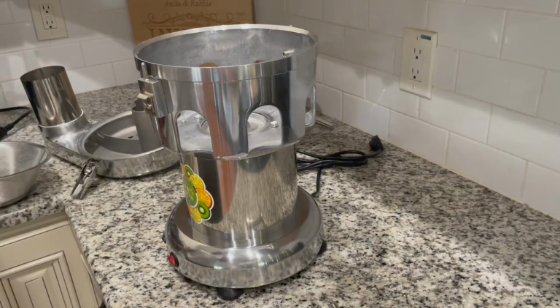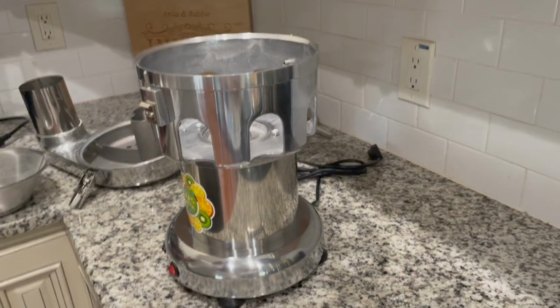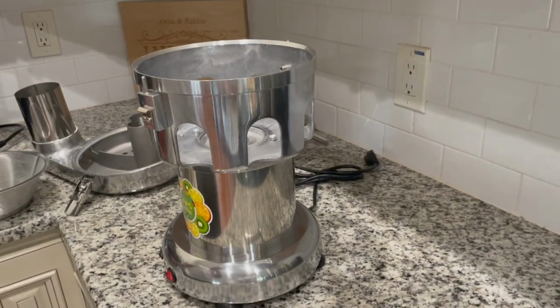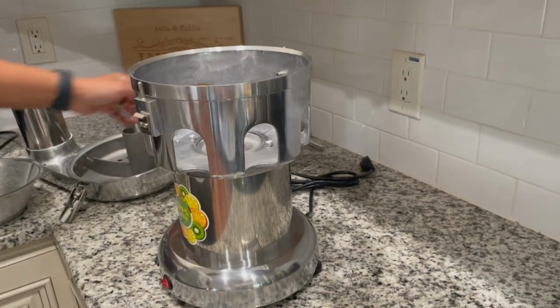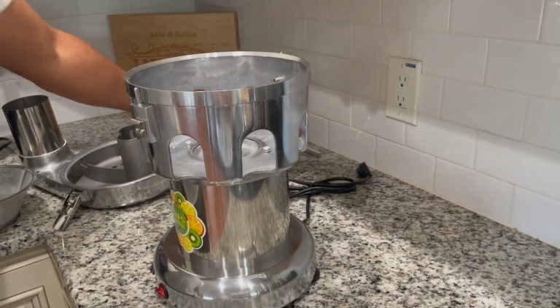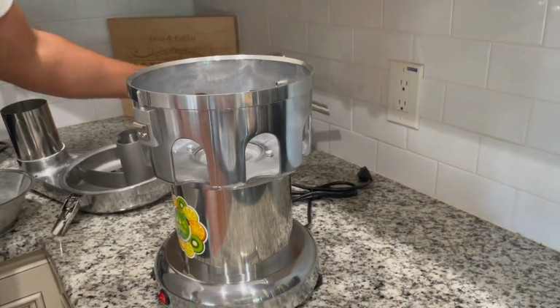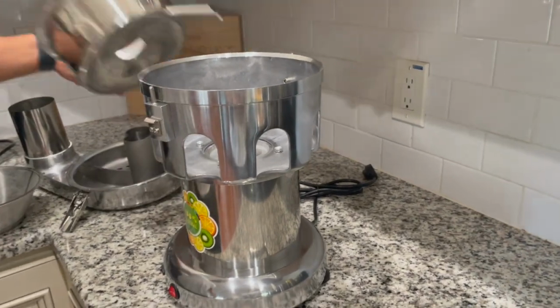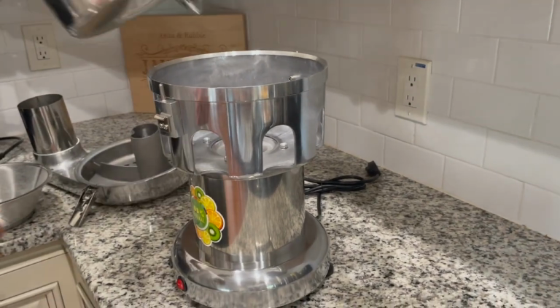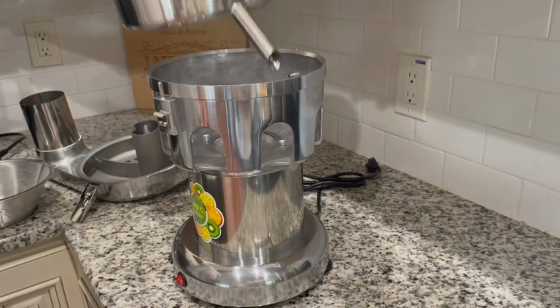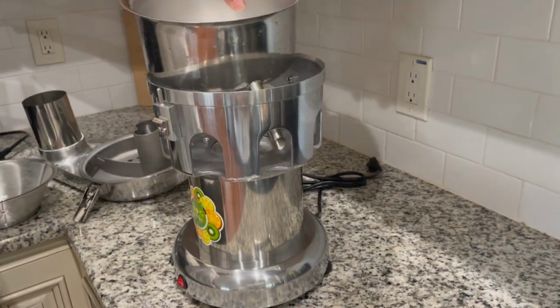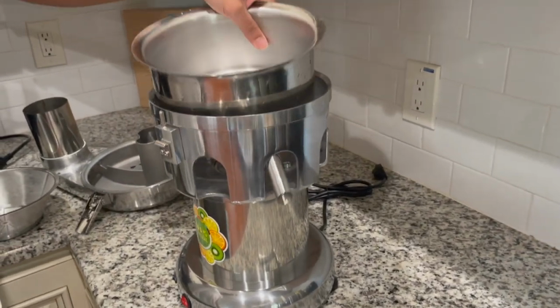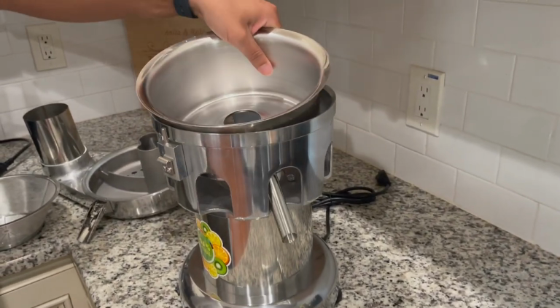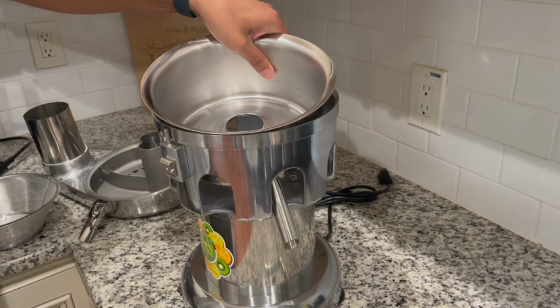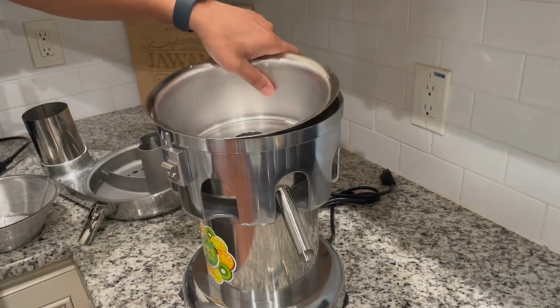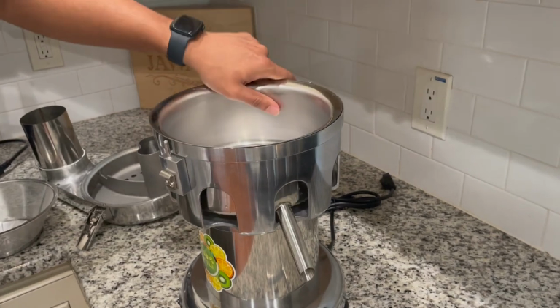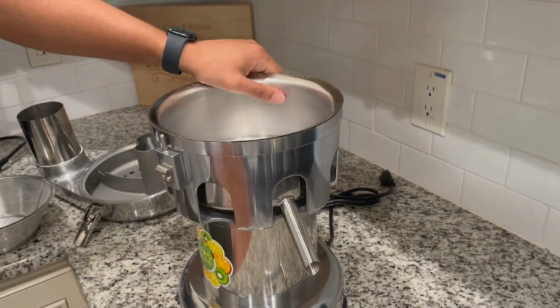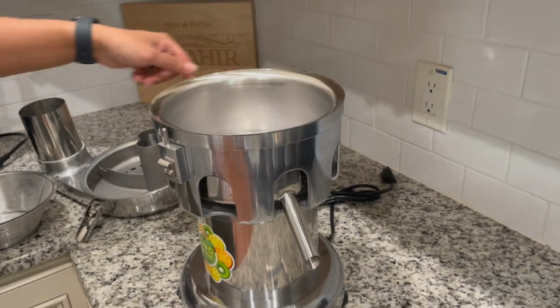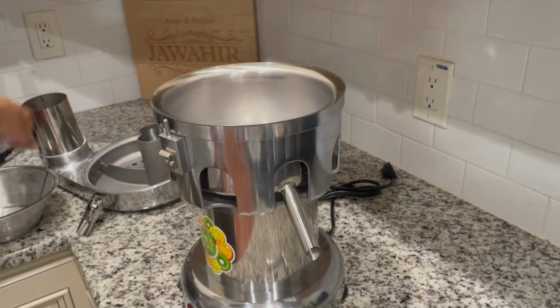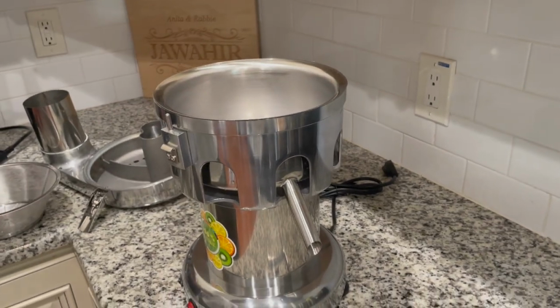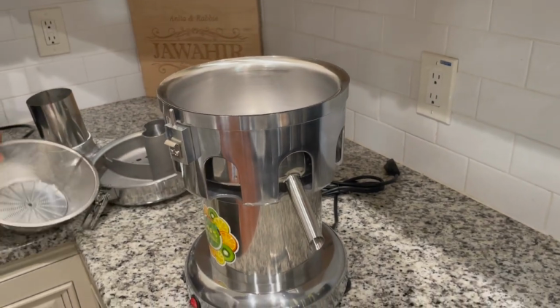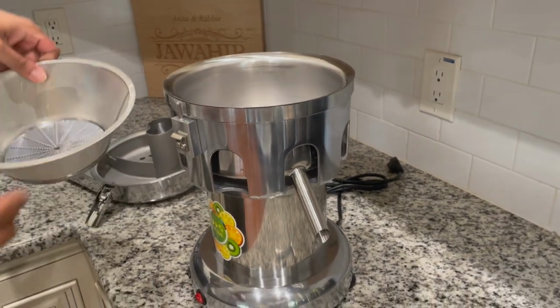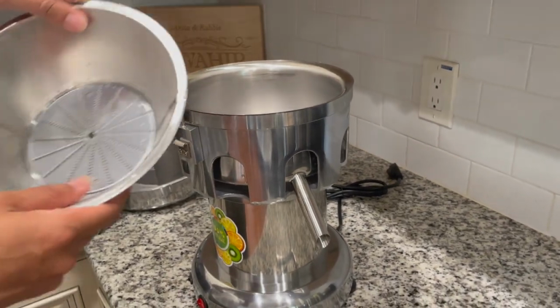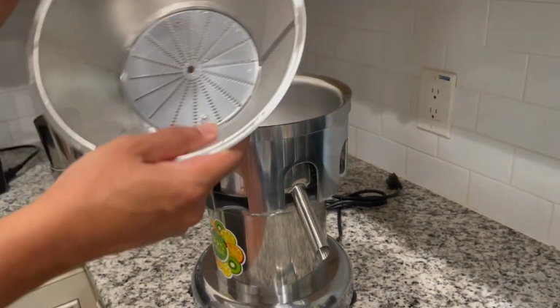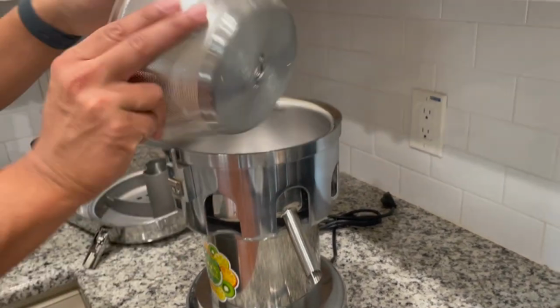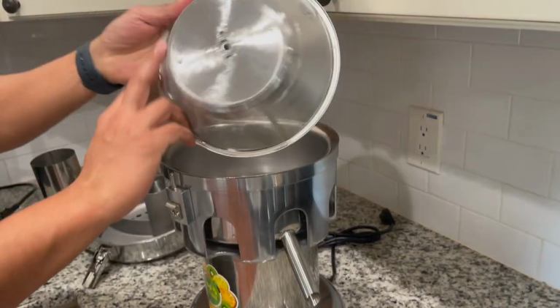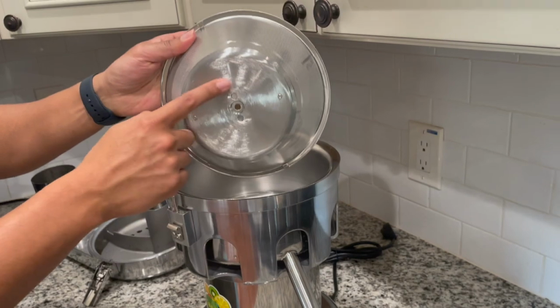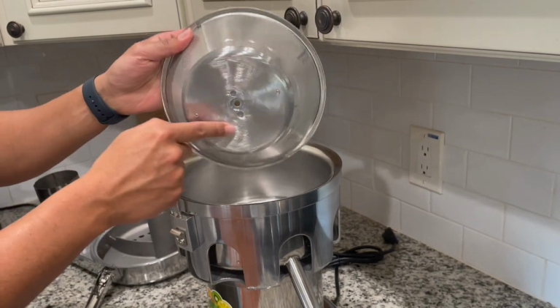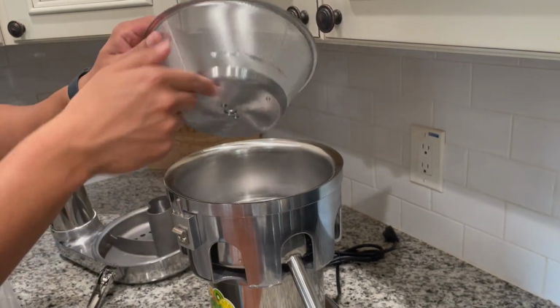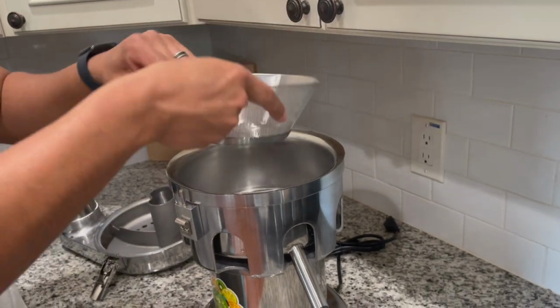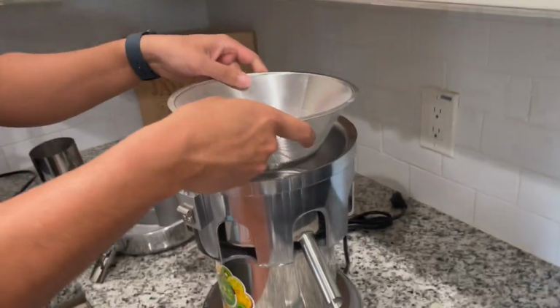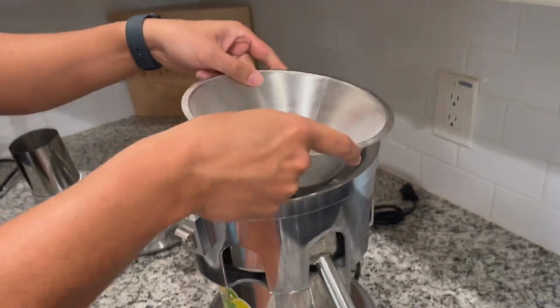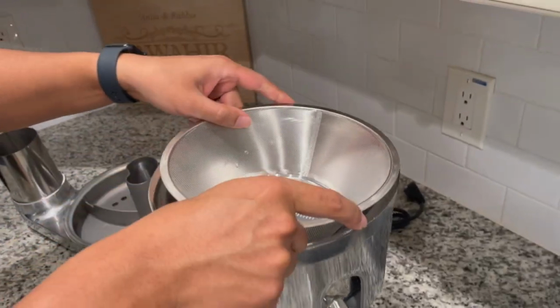Hey everyone, so we are going to test out this commercial grade juice extractor for you. First we just wanted to show putting it together so you can see the process — it is really easy to put together.